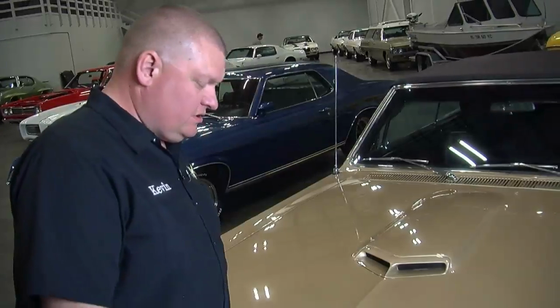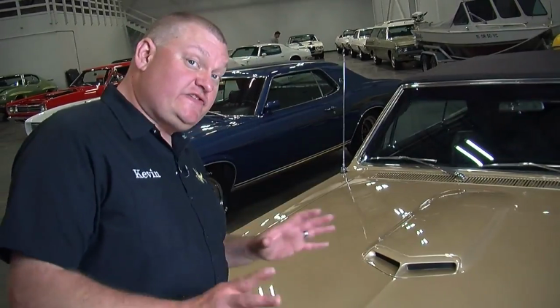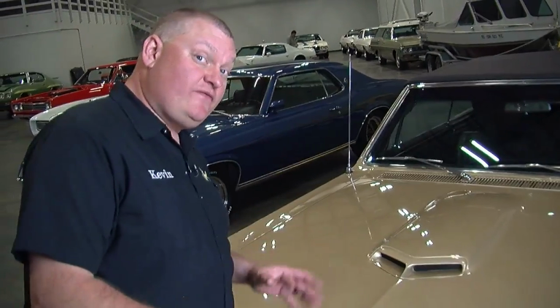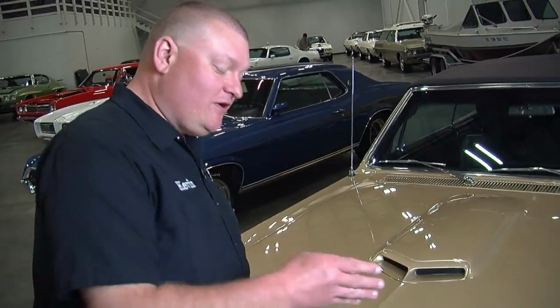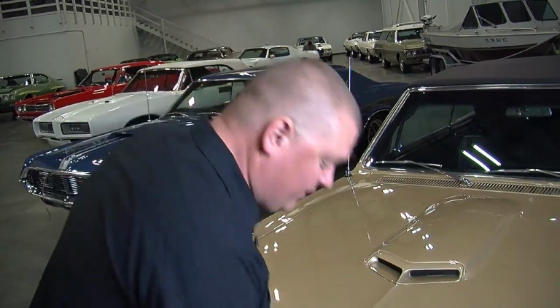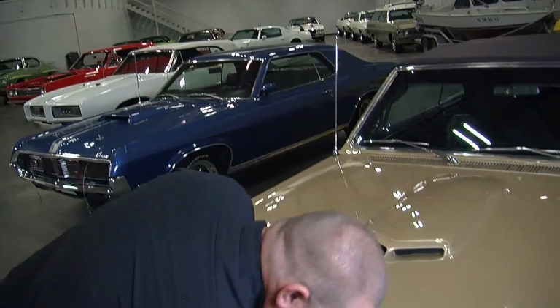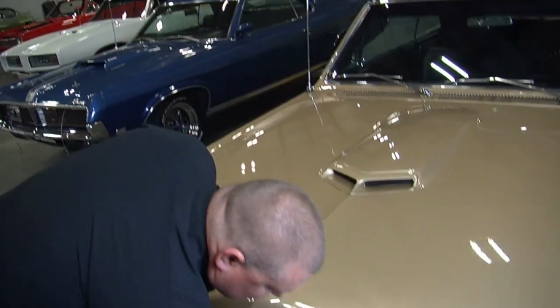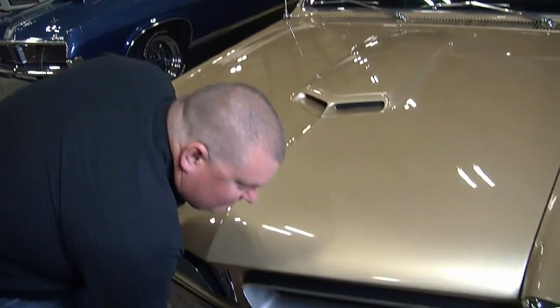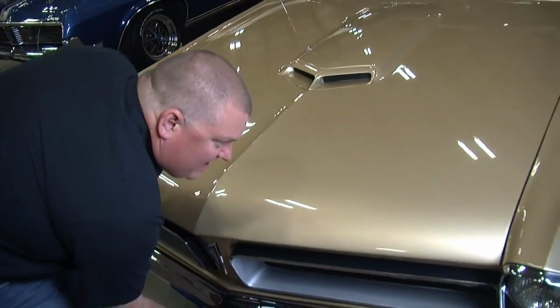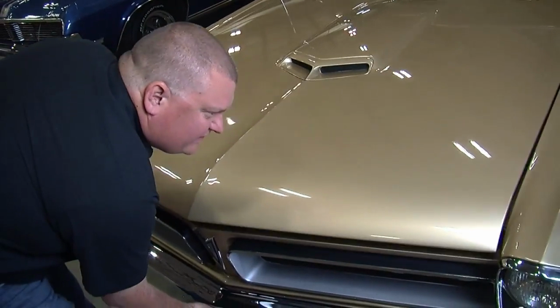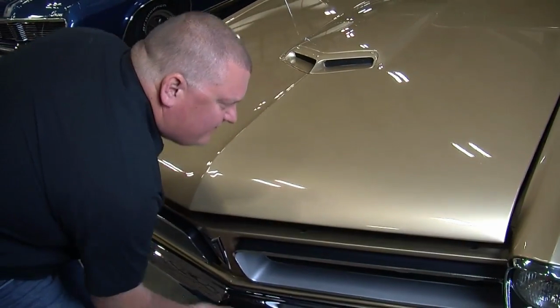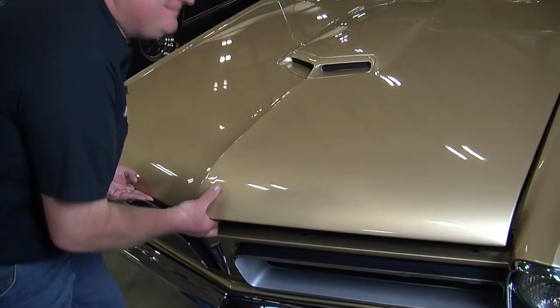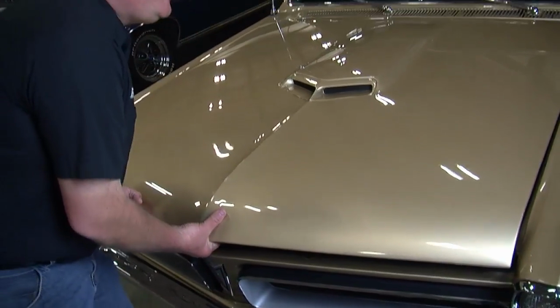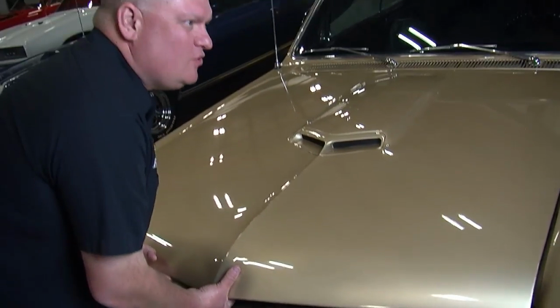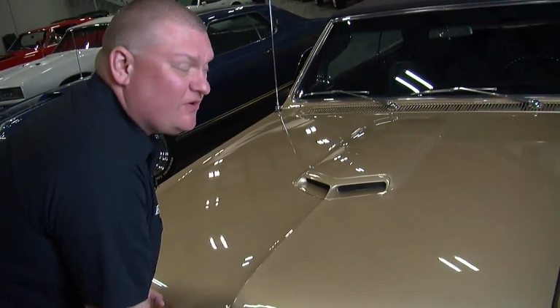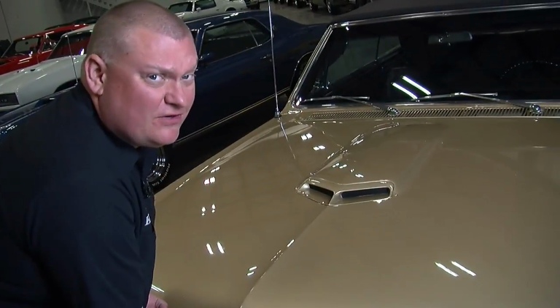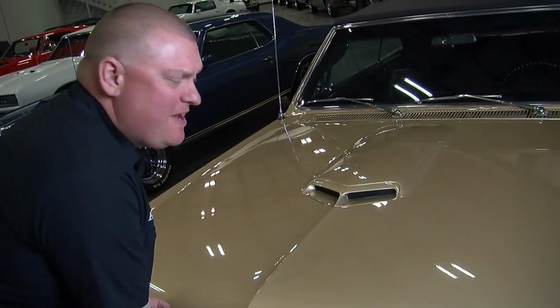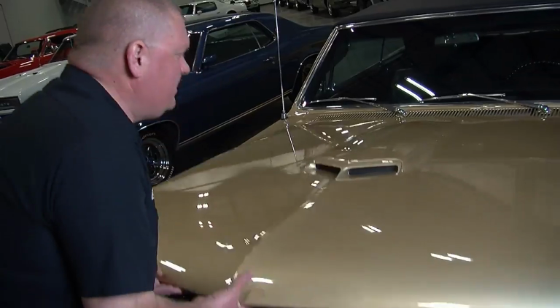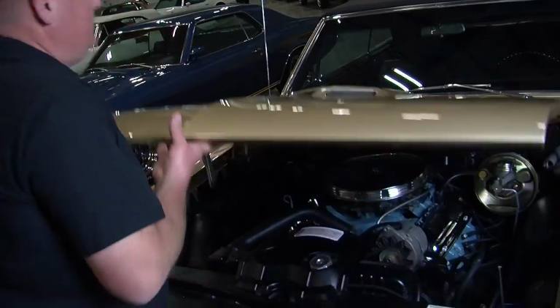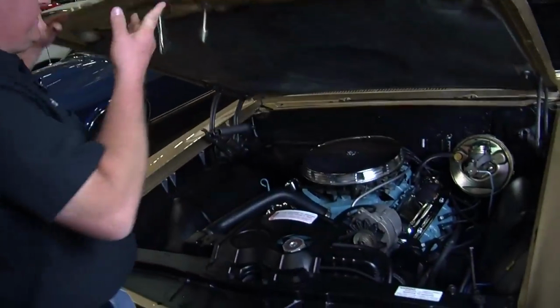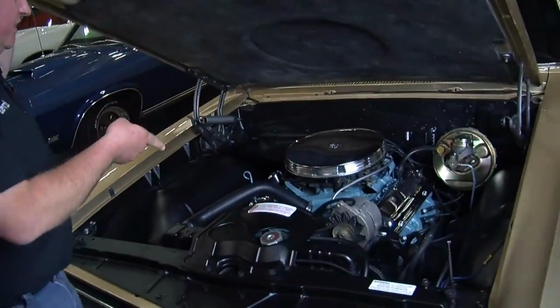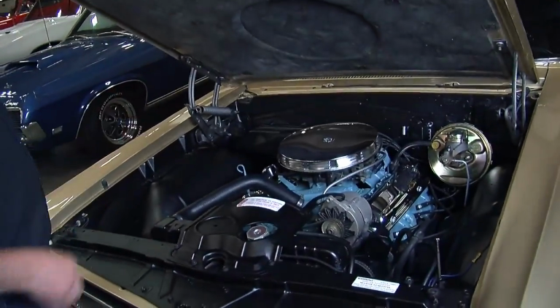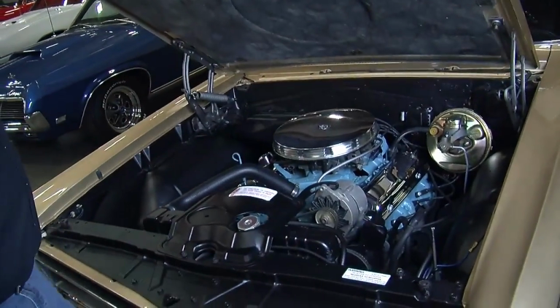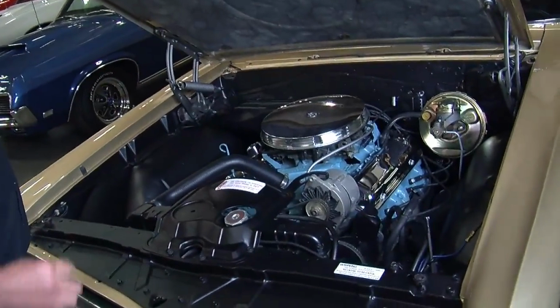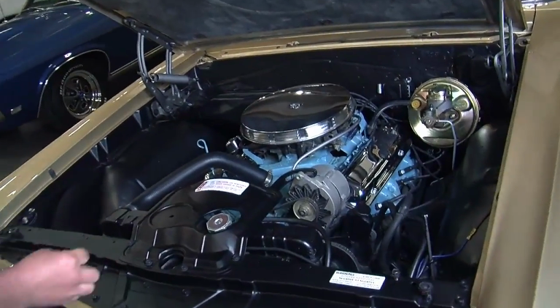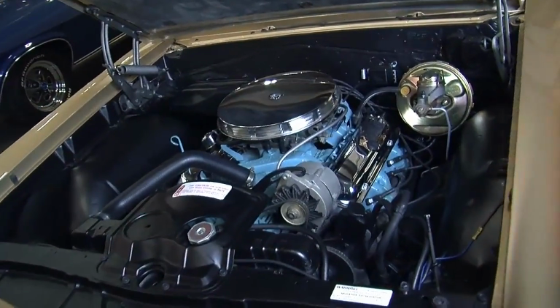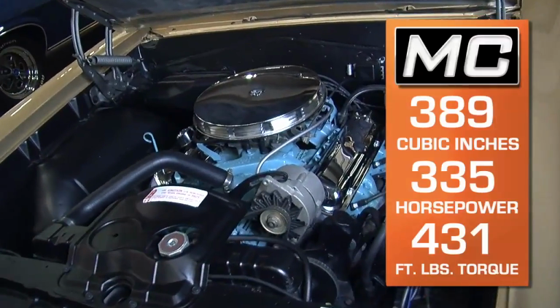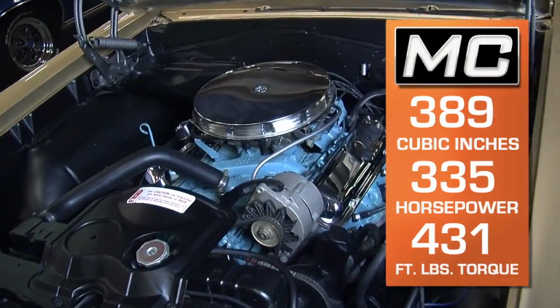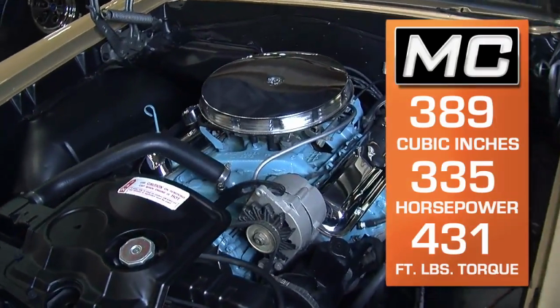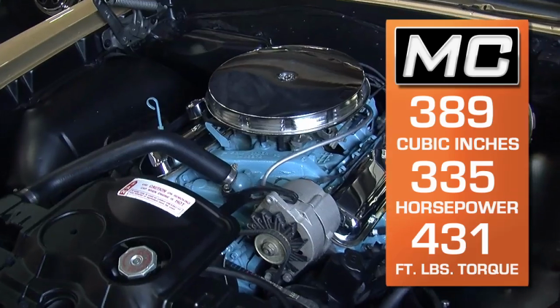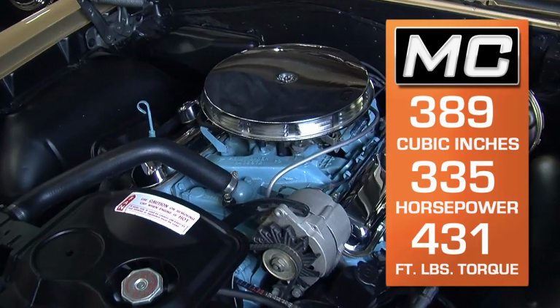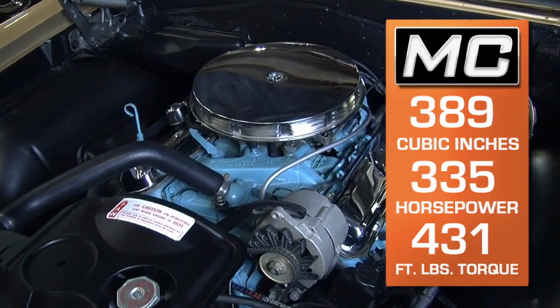It says 6.5 liter on the fender, and back in '65 not too many people knew what 6.5 liters really meant. The answer's under the hood — it's a 389 cubic inch Pontiac V8, and this one's got the factory 4-barrel.